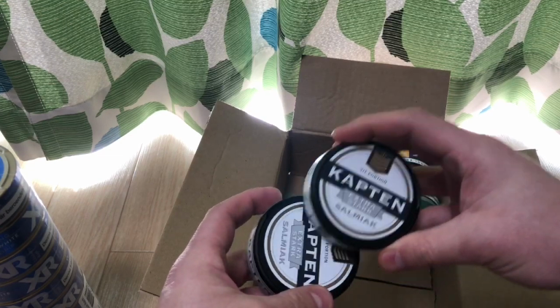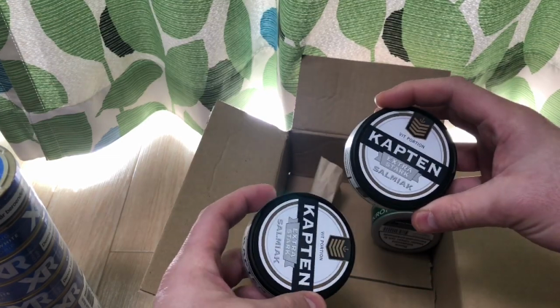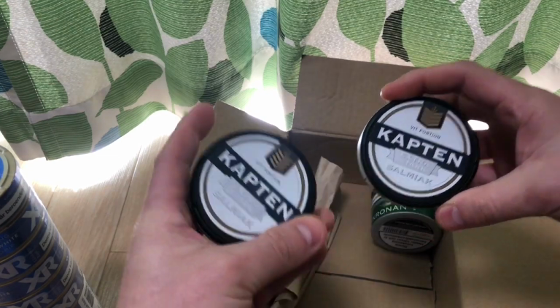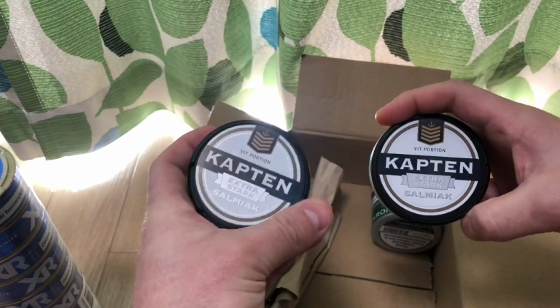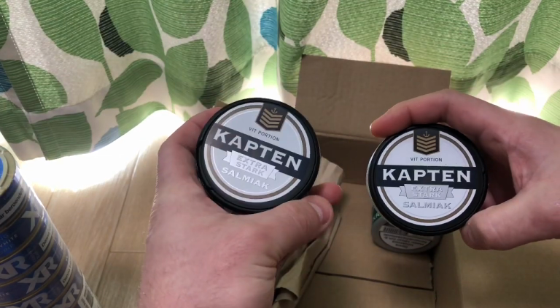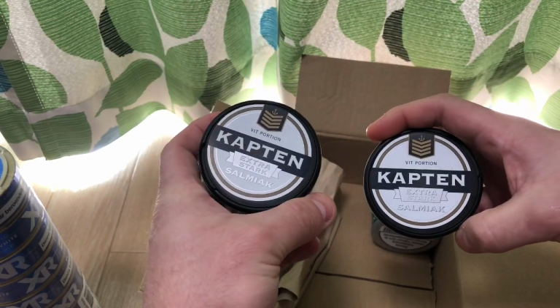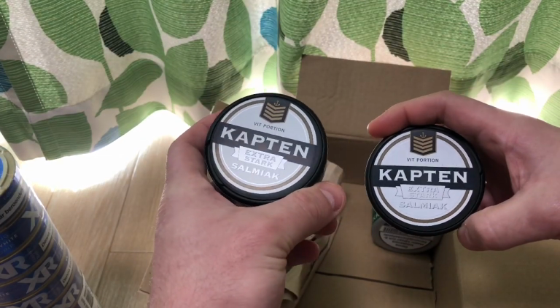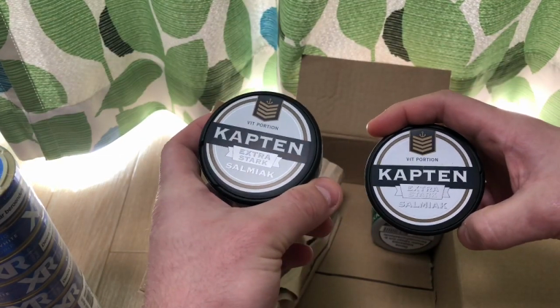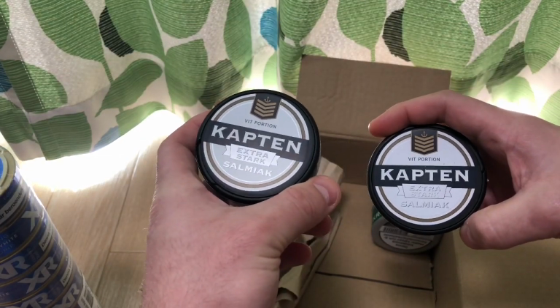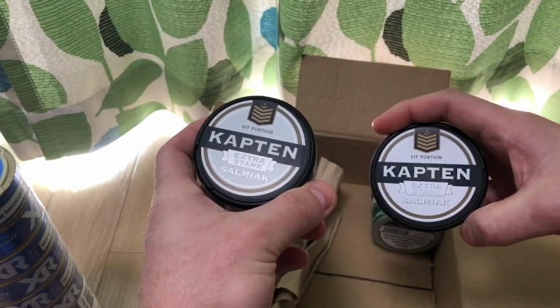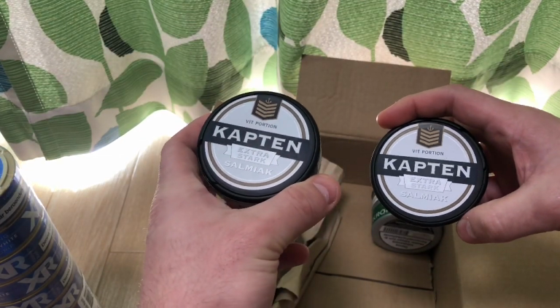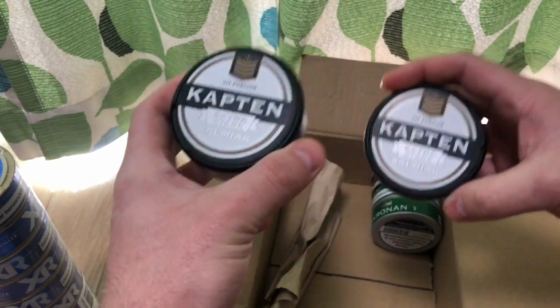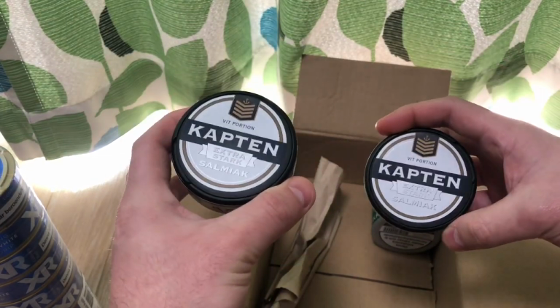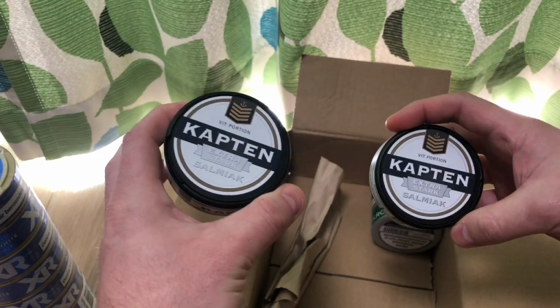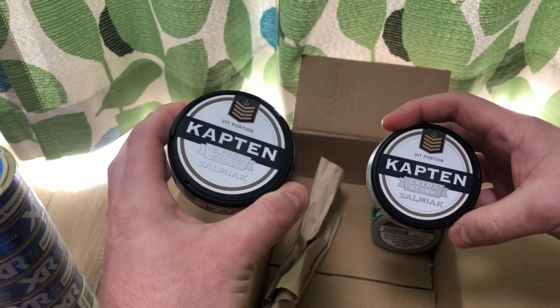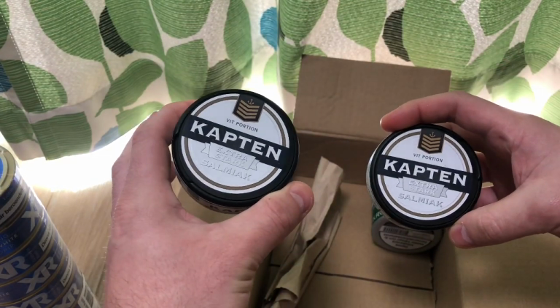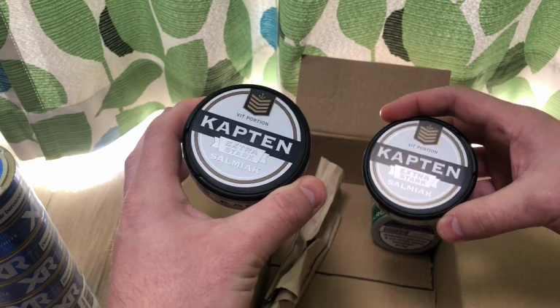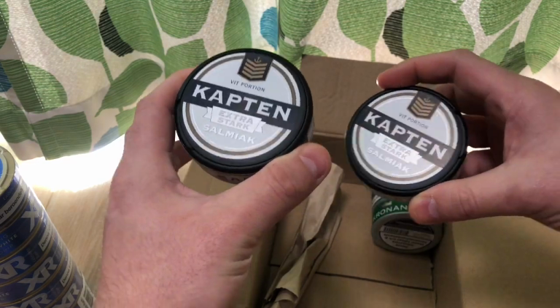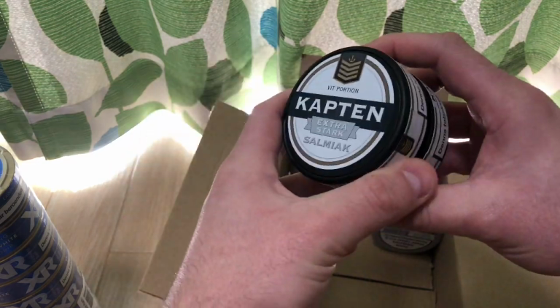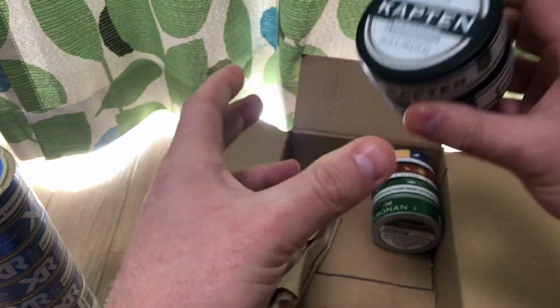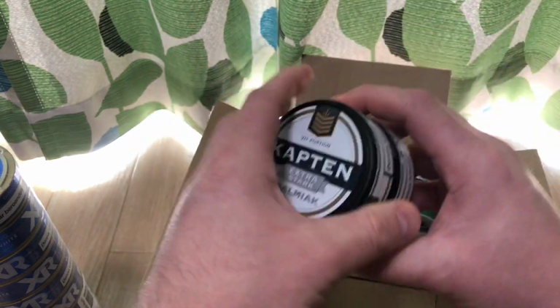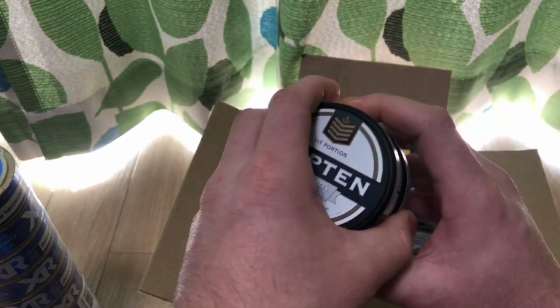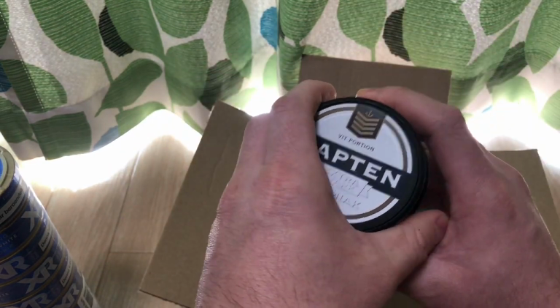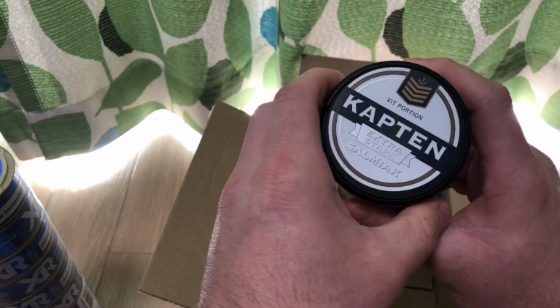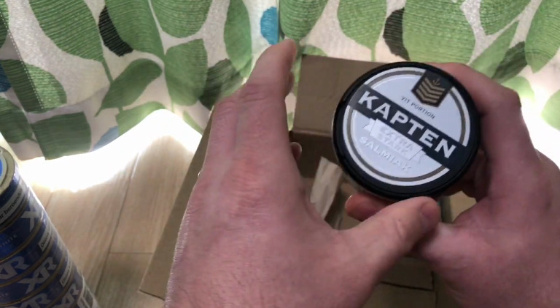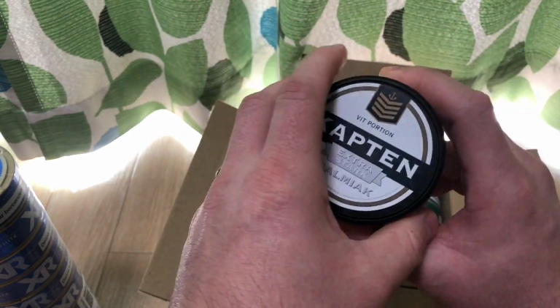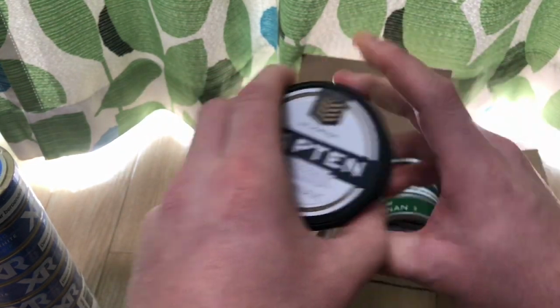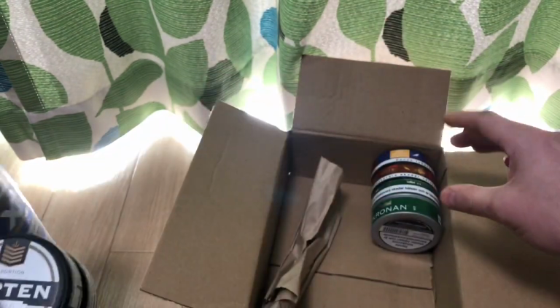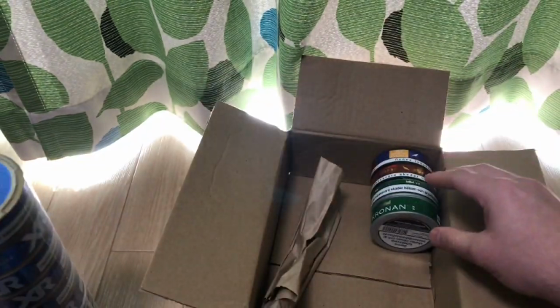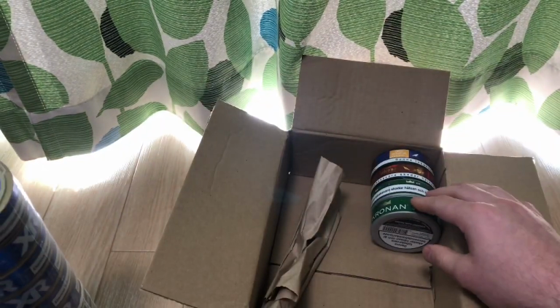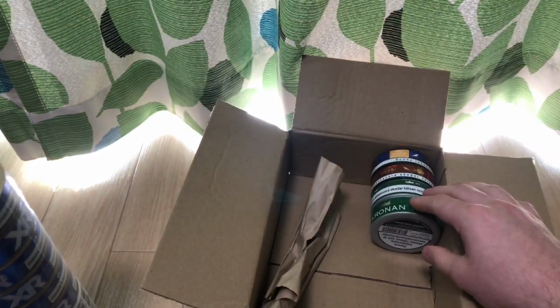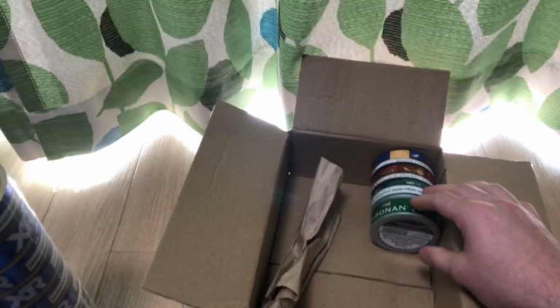And I got two of the Captain Extra Stark Salmiak. I love the regular salmiak, can't wait to try the extra stark. Wonderful flavor, wonderful product — I'll be doing a review soon.